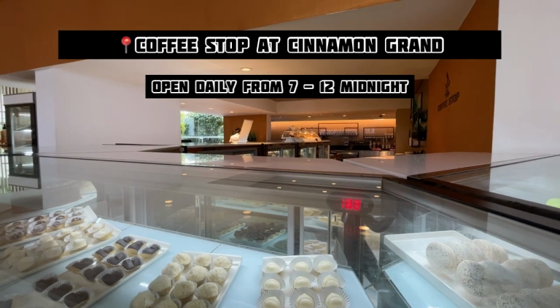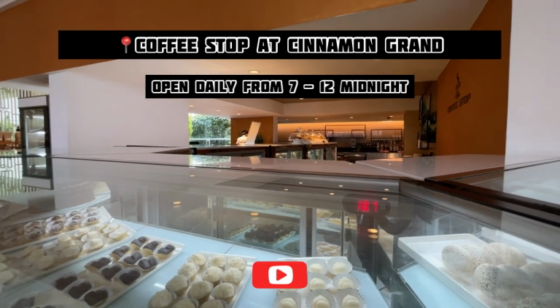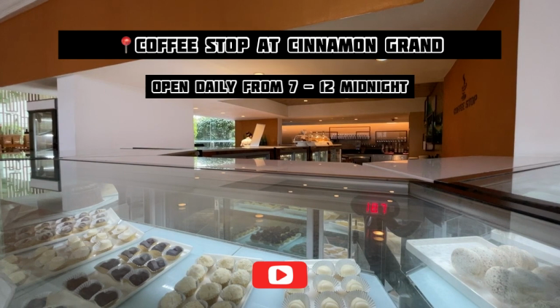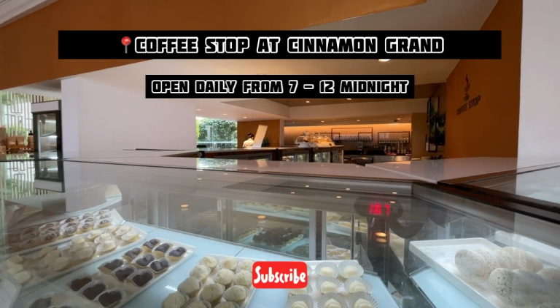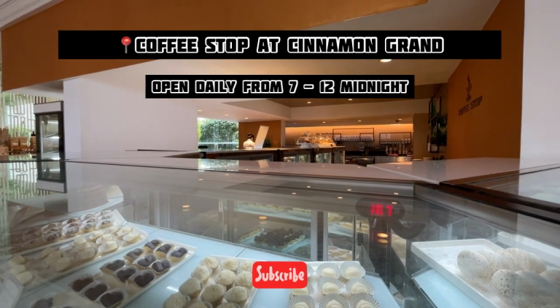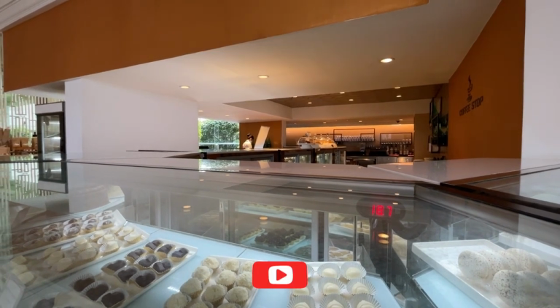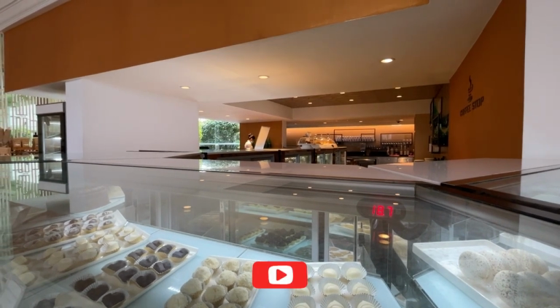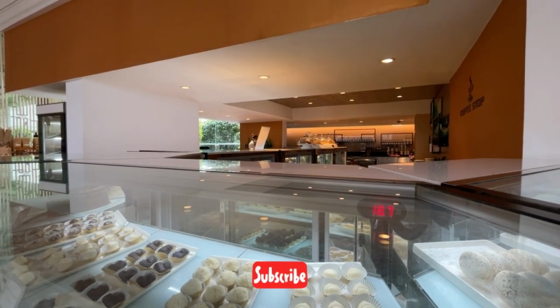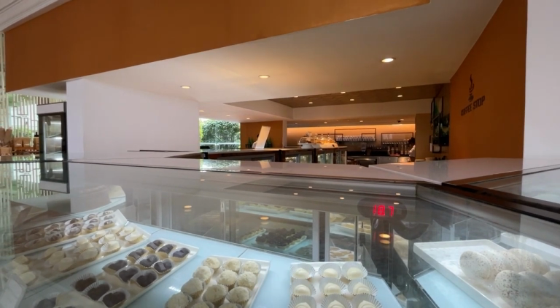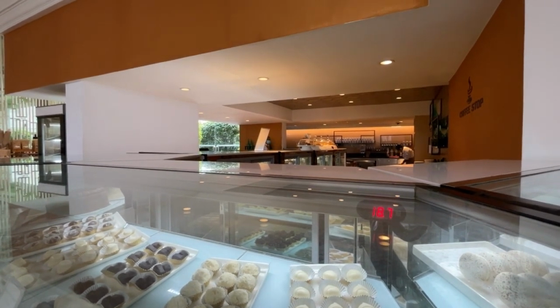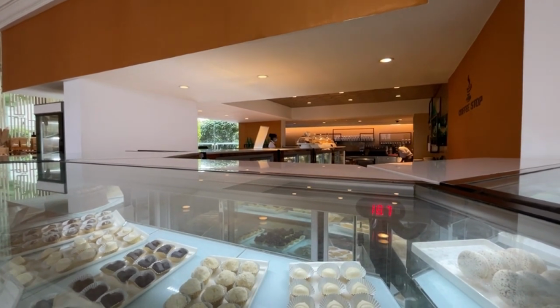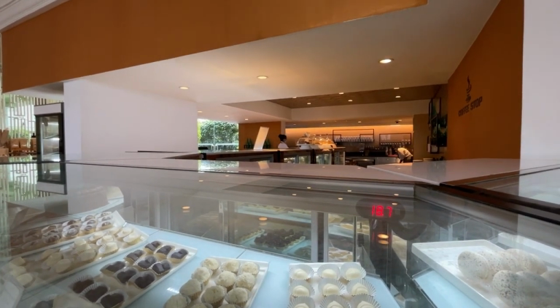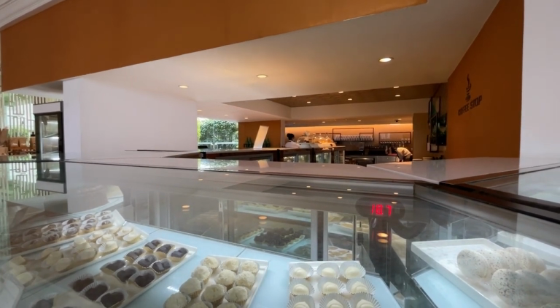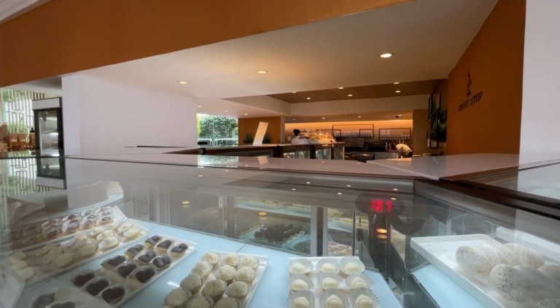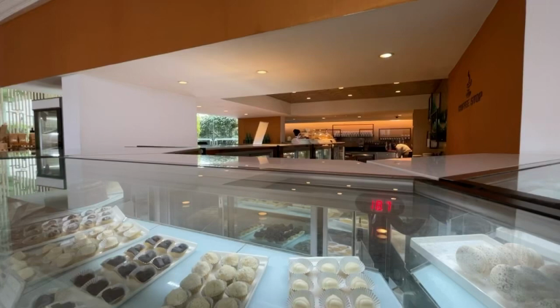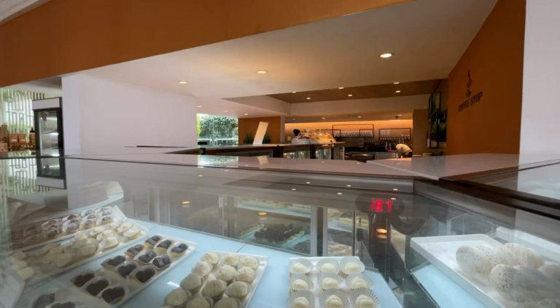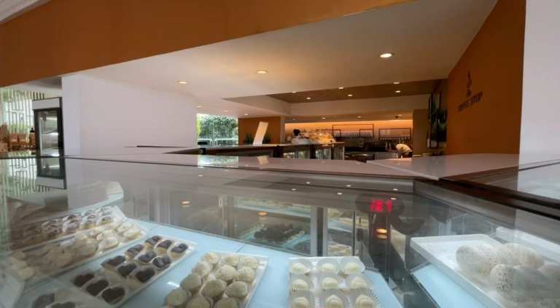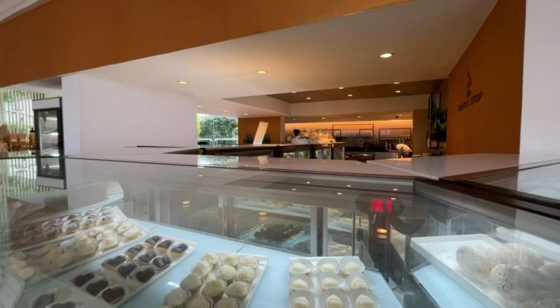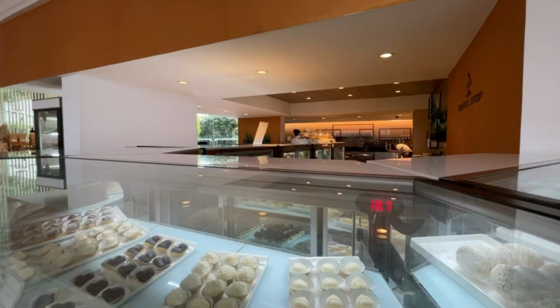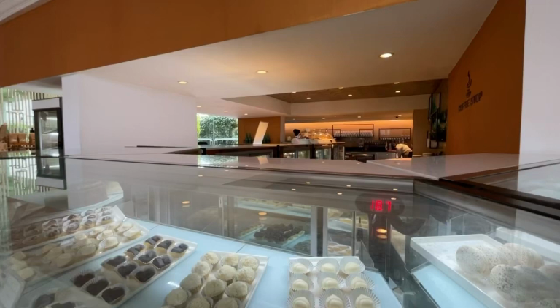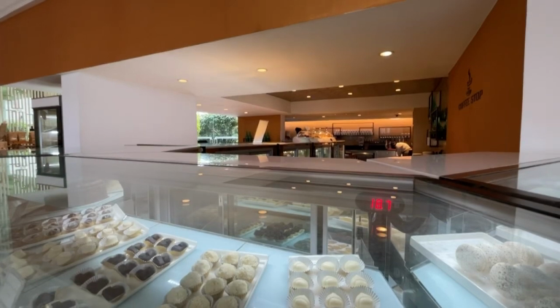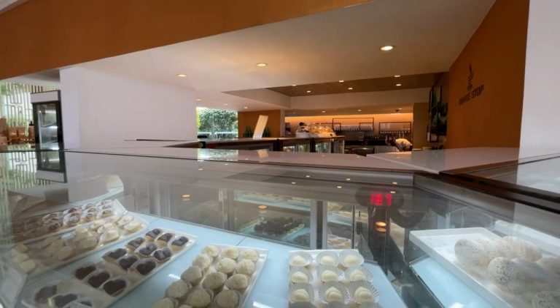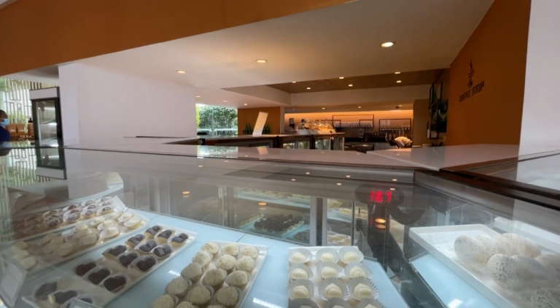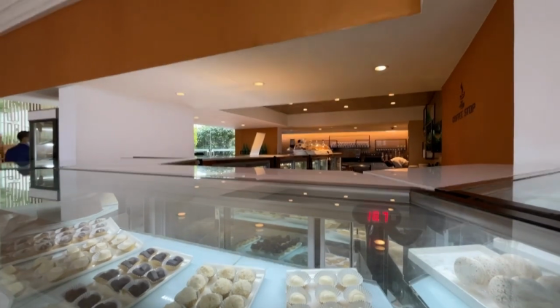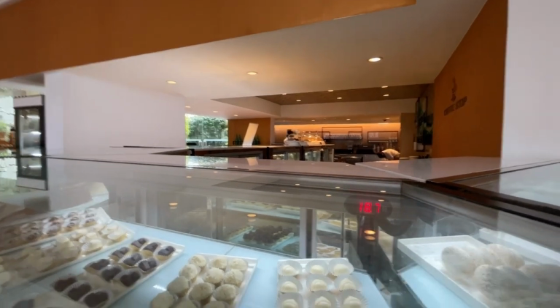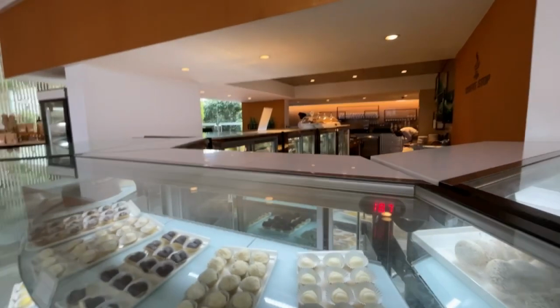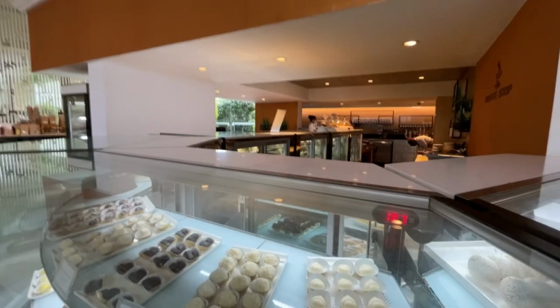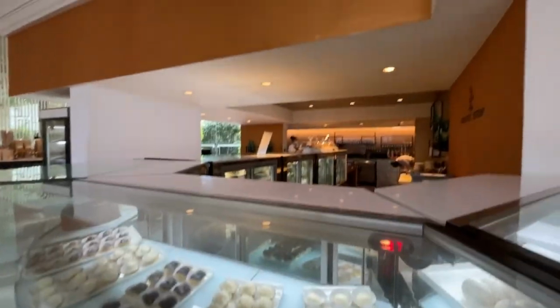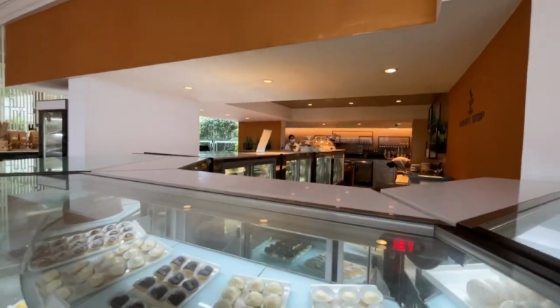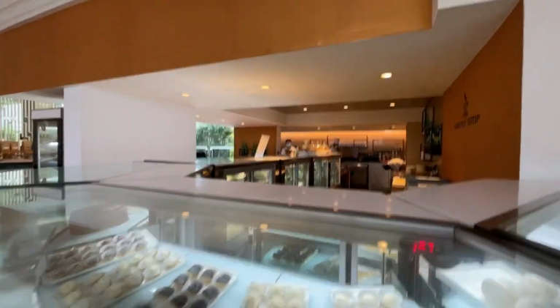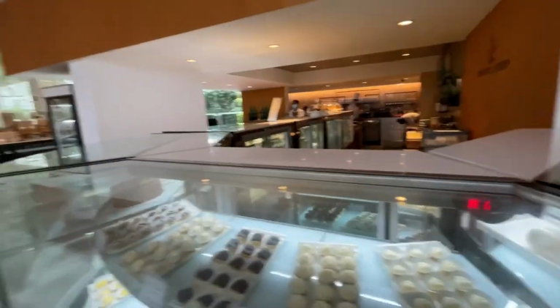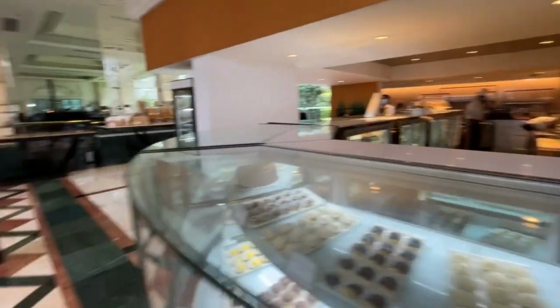Hi guys, welcome back to my channel. Today I'm here at the Cinnamon Brand Coffee Store. They have just opened their restaurant and I'm waiting until they set it up so I can show you what goodies they have to offer.